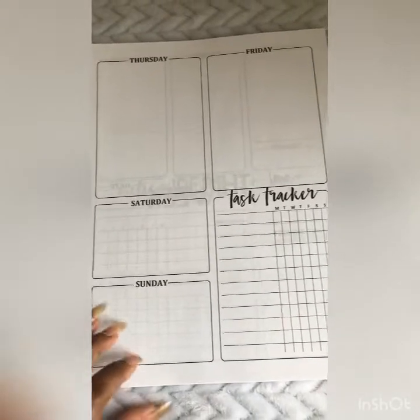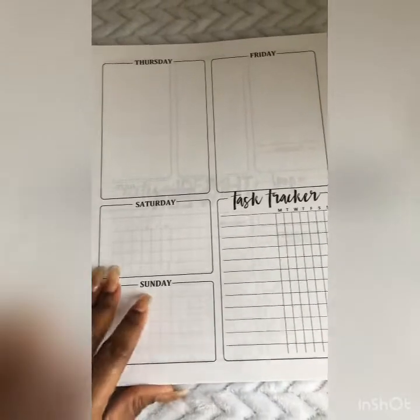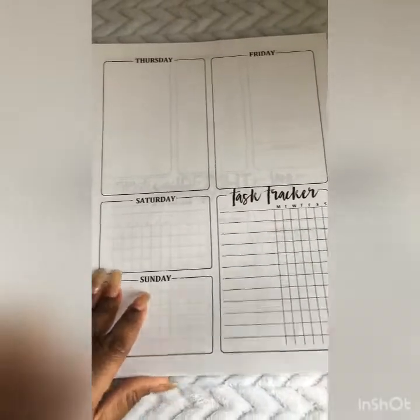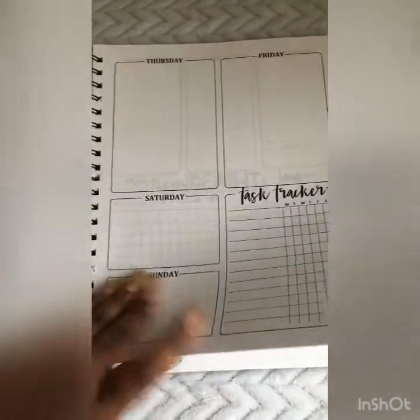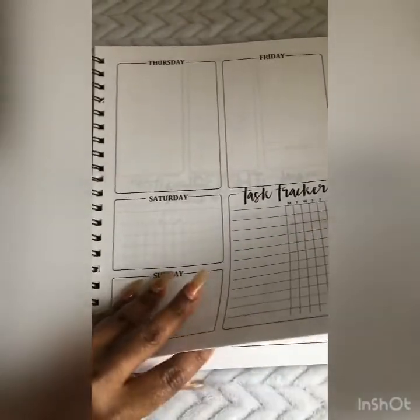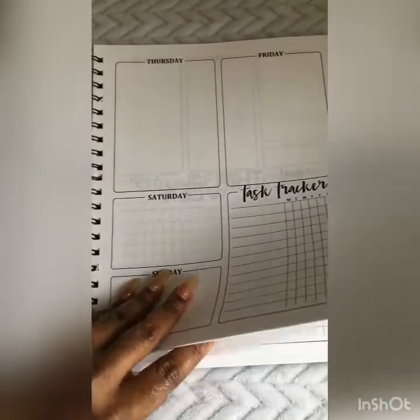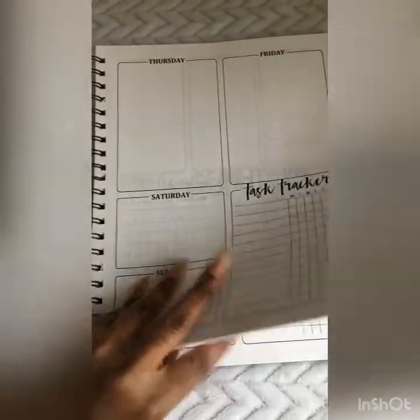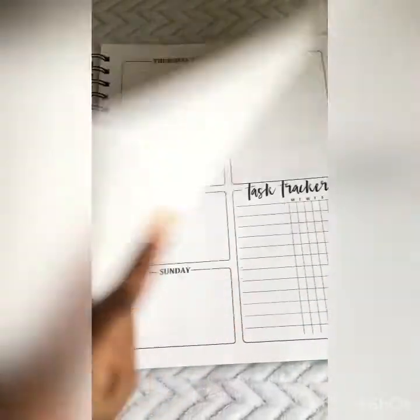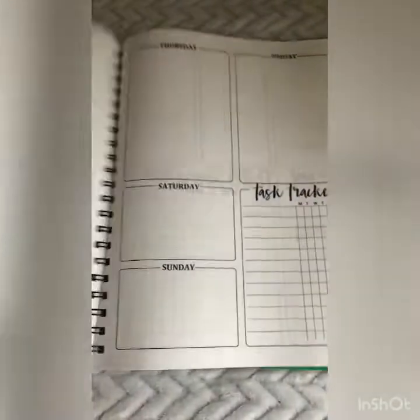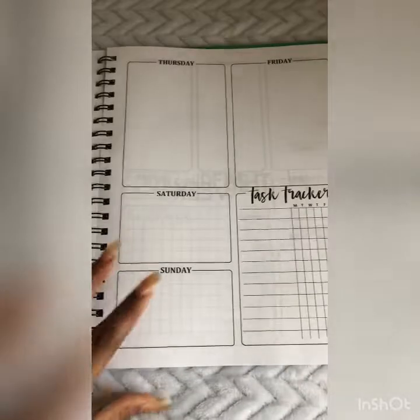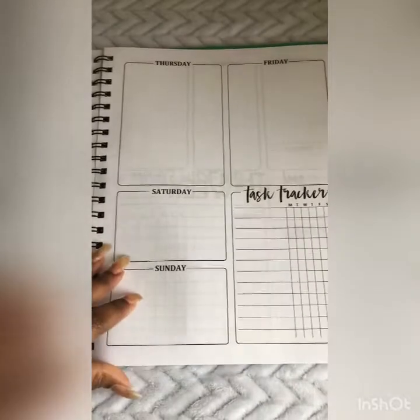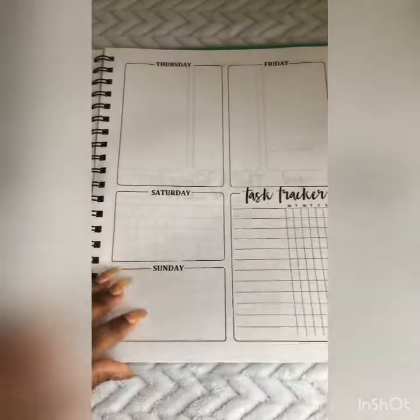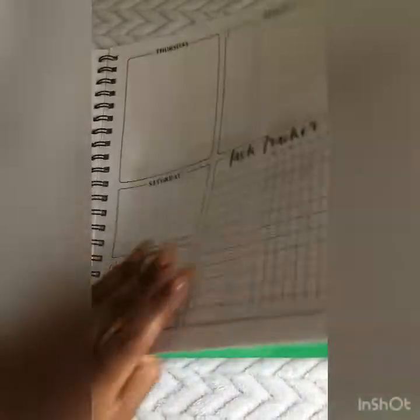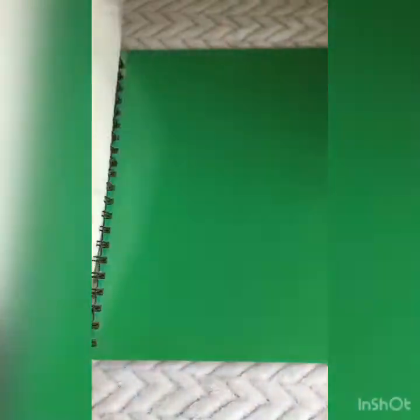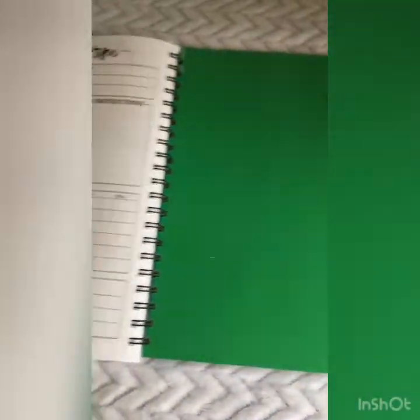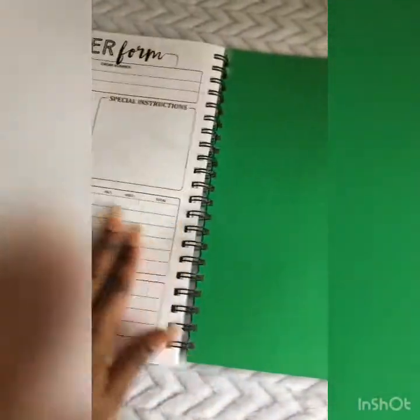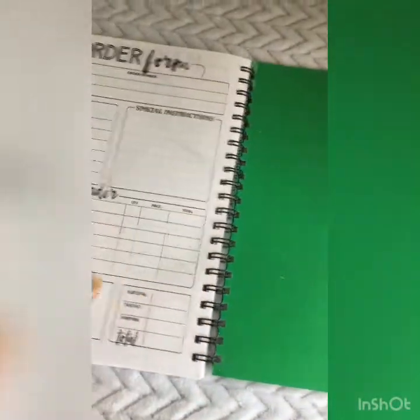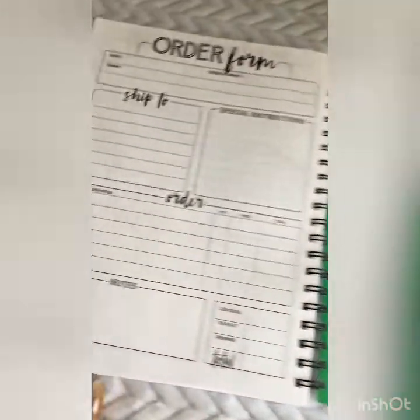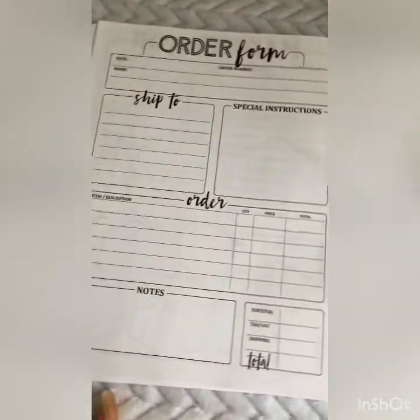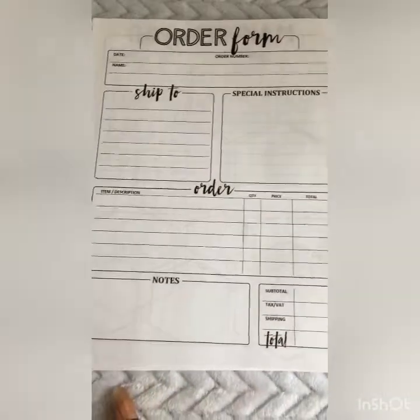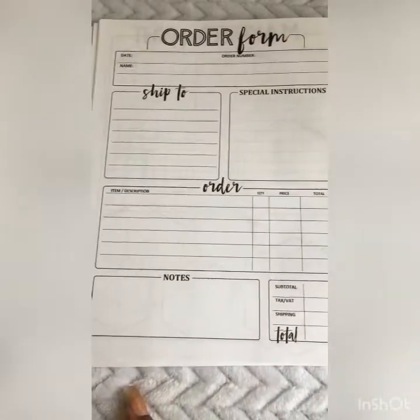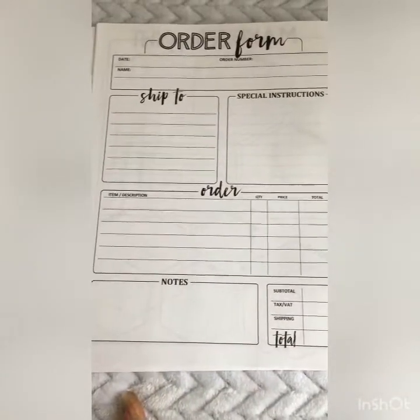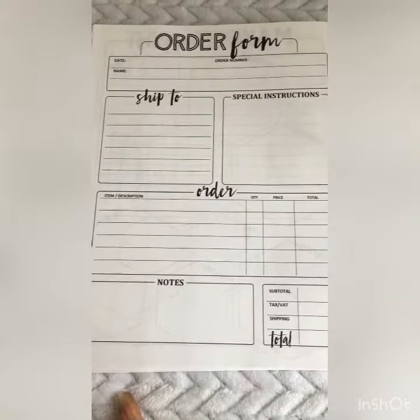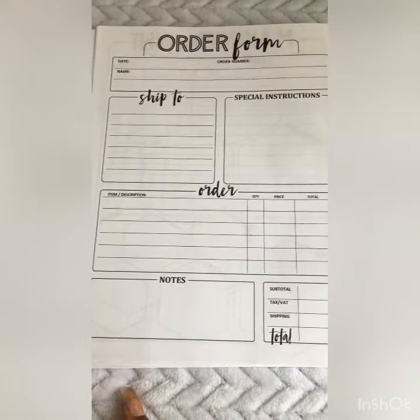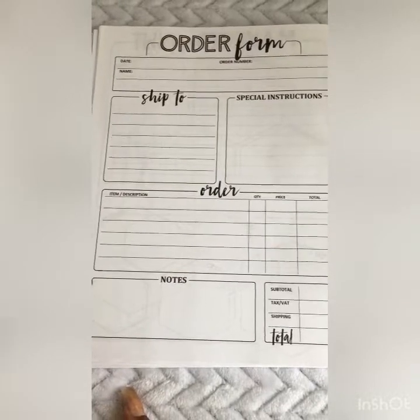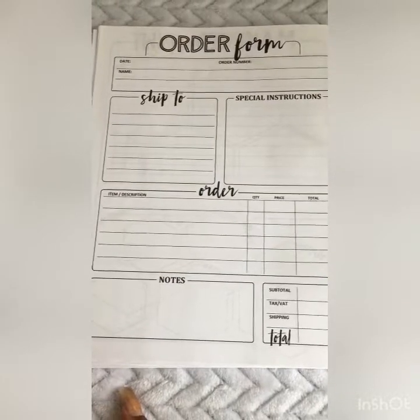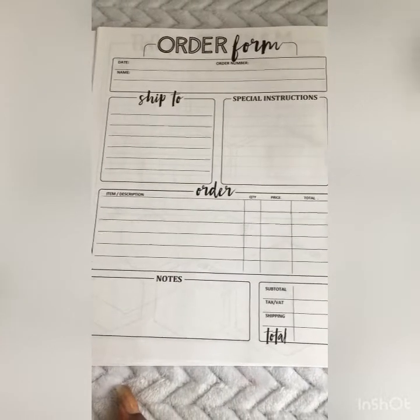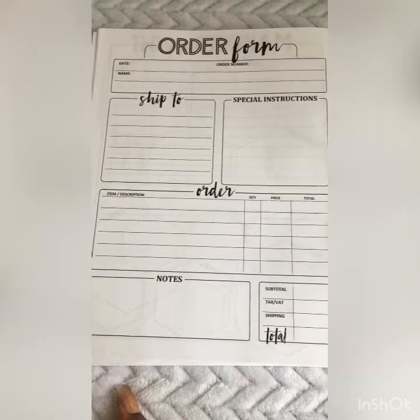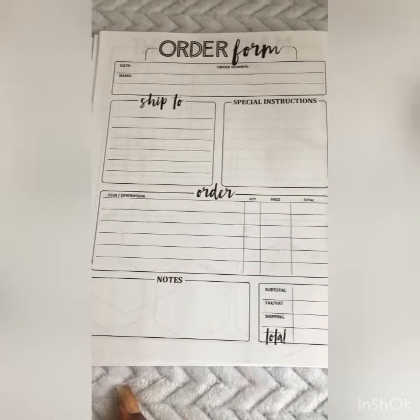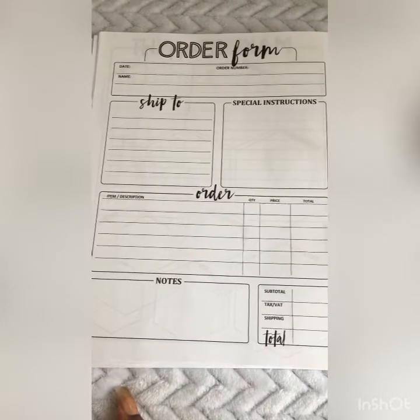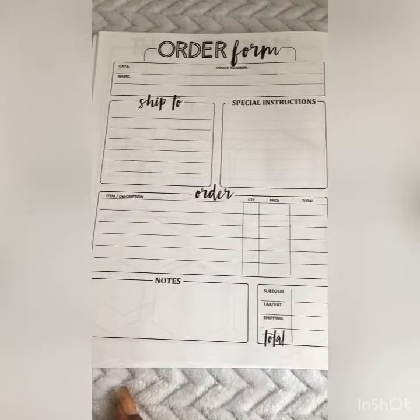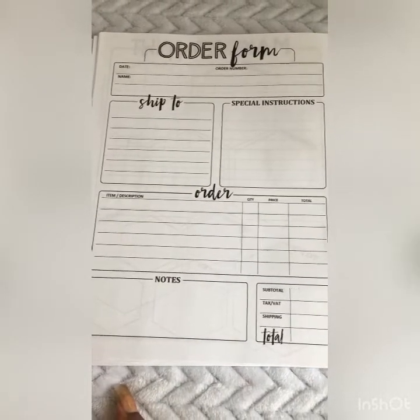And if you'd like to order our order form book, we offer a sample page at the end of your planner so you know what the order form pages will look like.